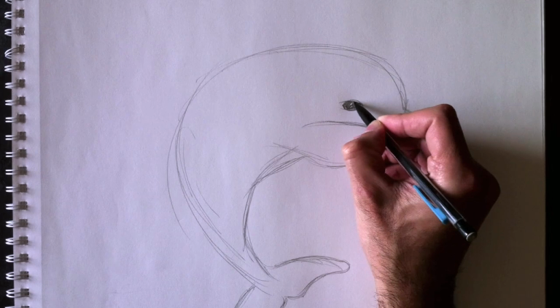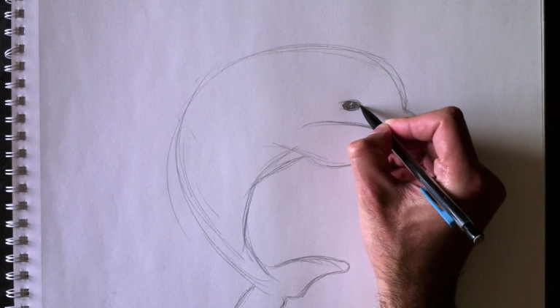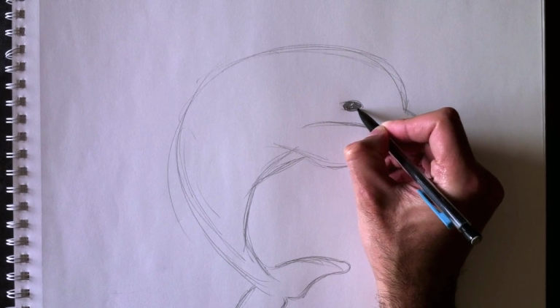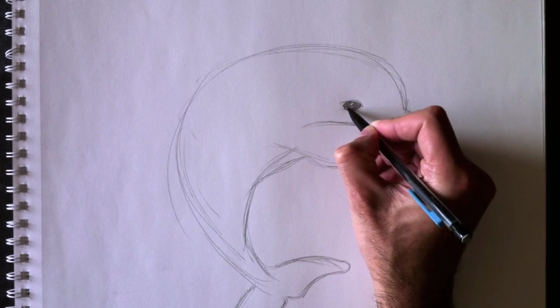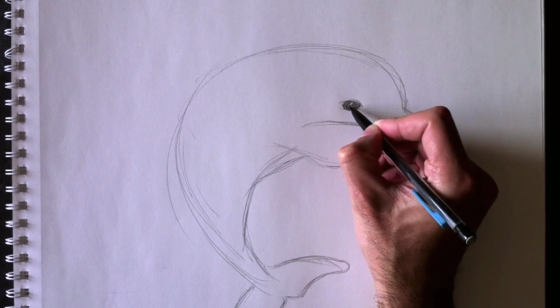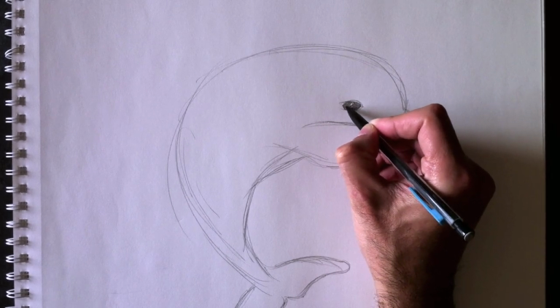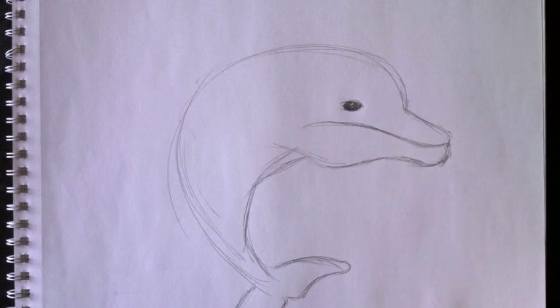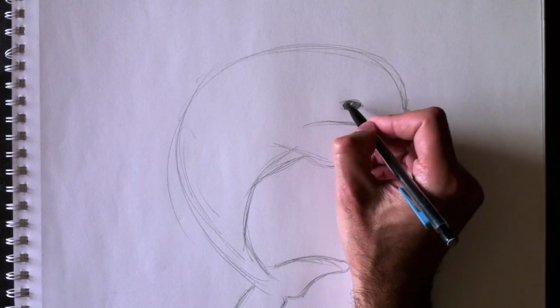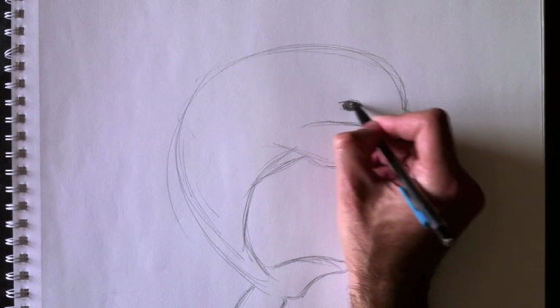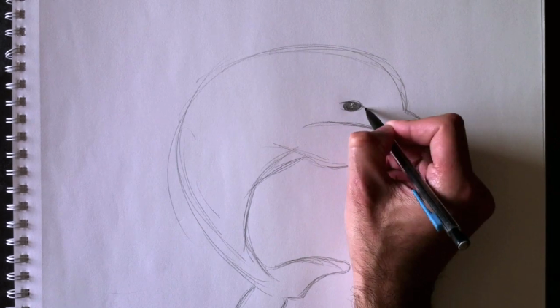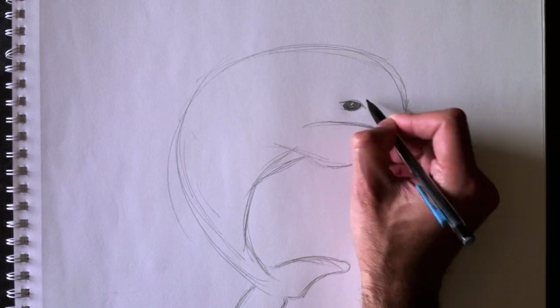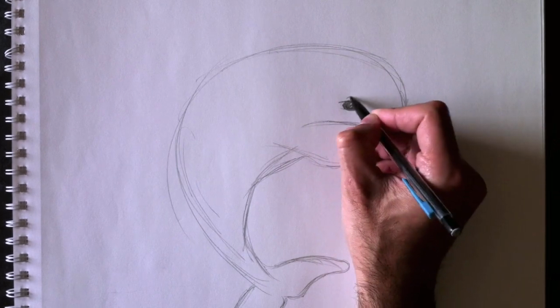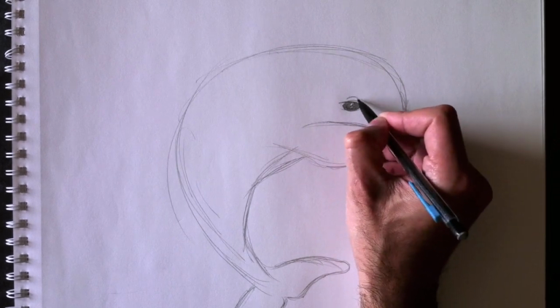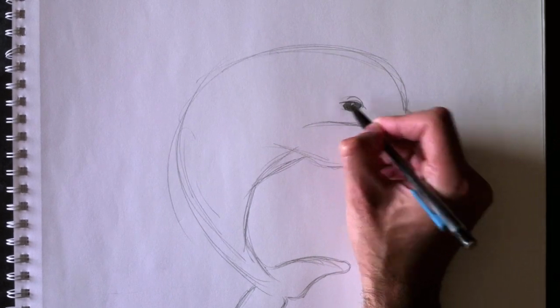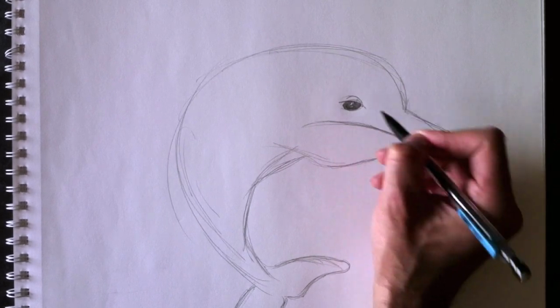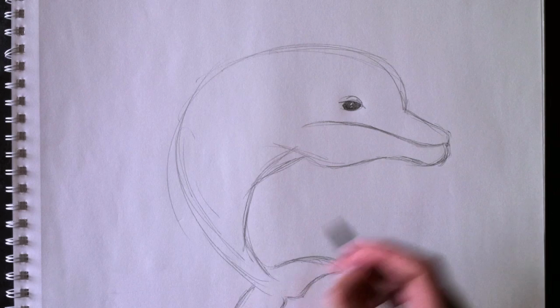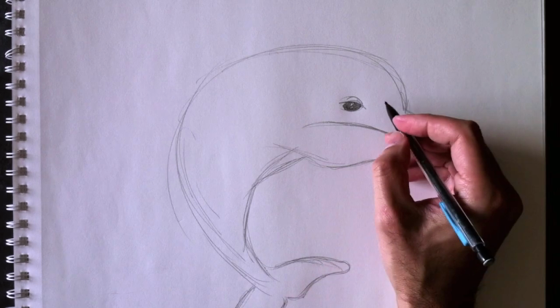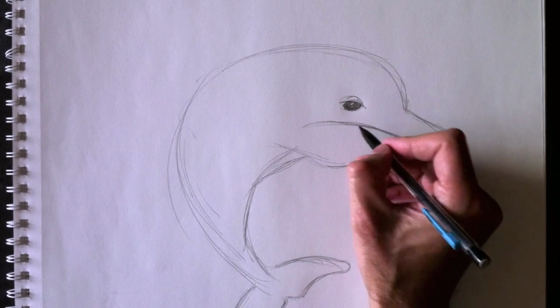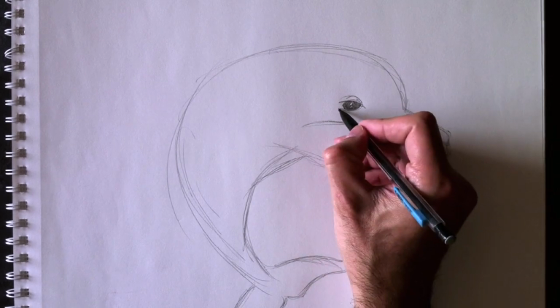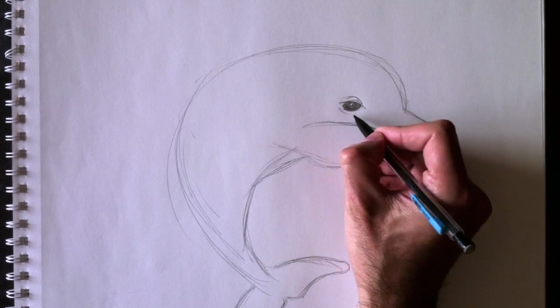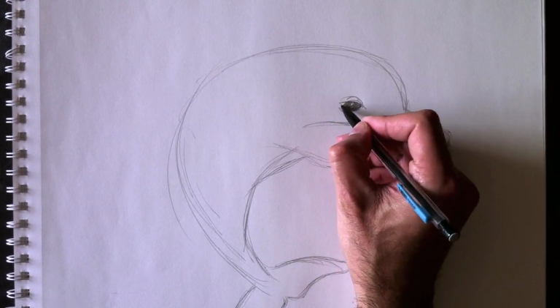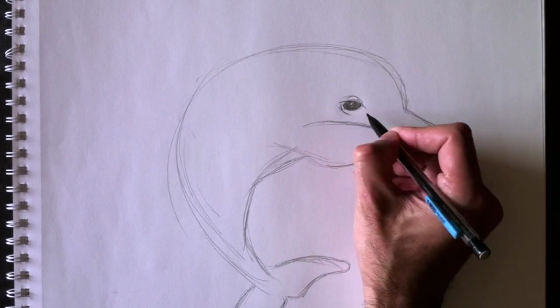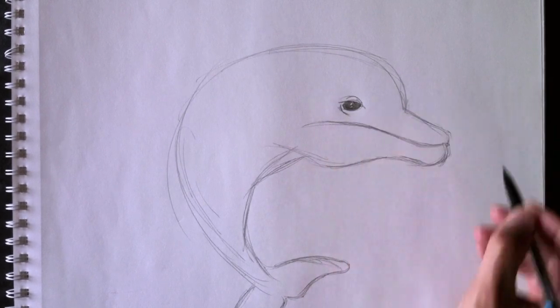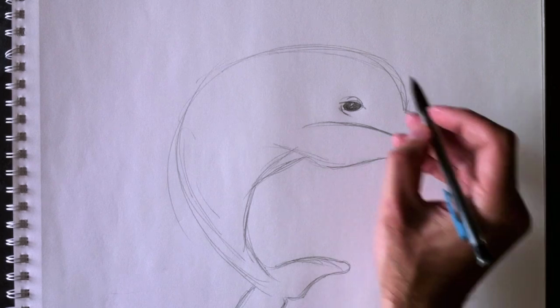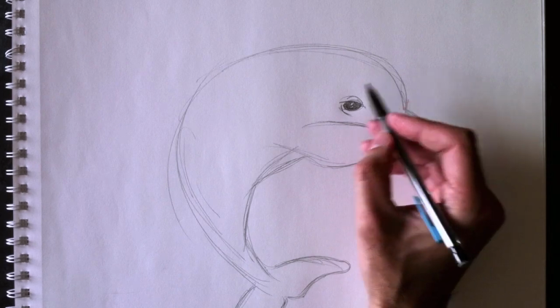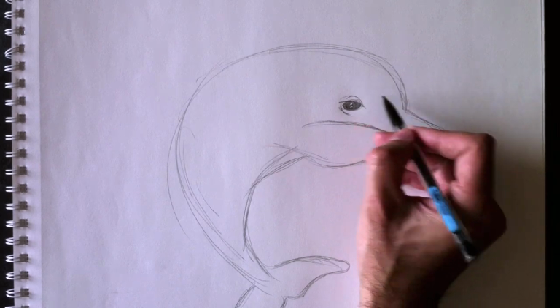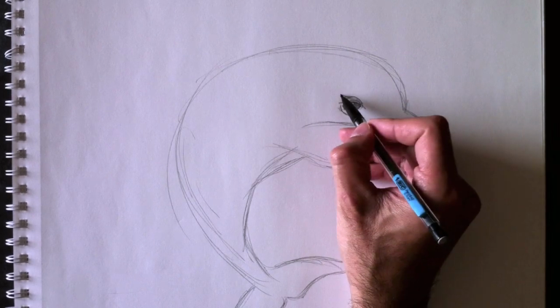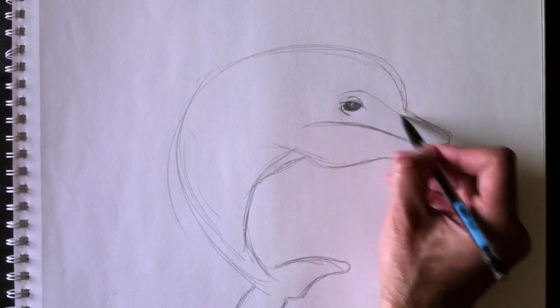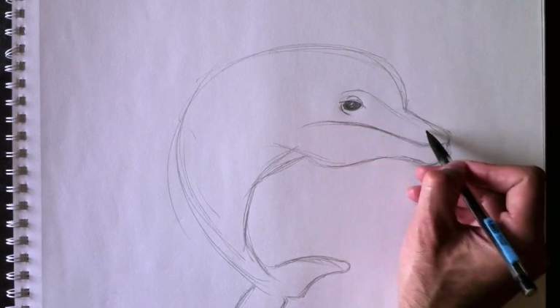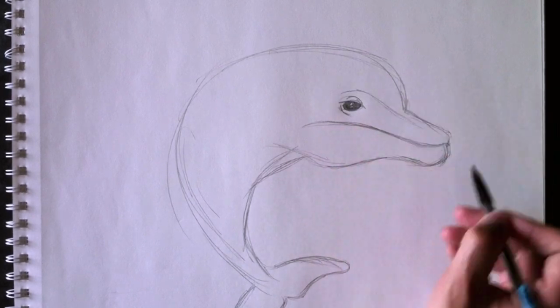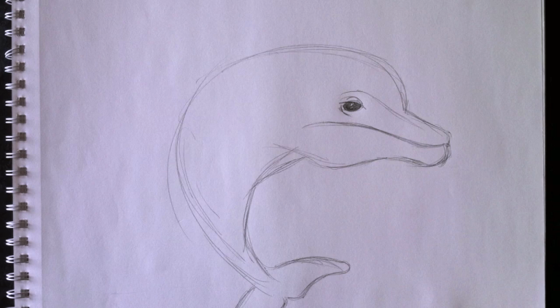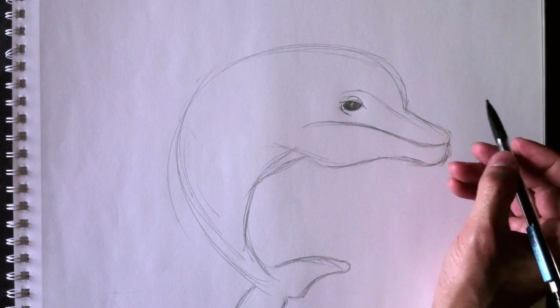Nous voulons faire en sorte que cet oeil a l'air vivant, réel — donc un petit peu mouillé avec un reflet blanc. Et maintenant, sa paupière — here's his eyelid. And we'll give it a little bit of a skin thickness underneath — une petite épaisseur de peau en dessous de l'oeil.